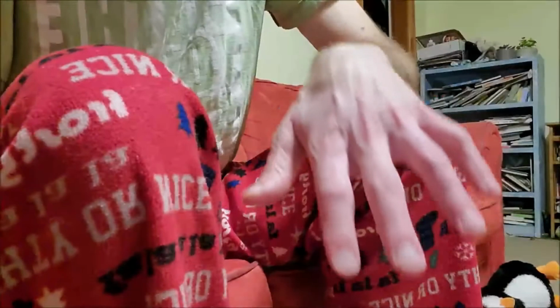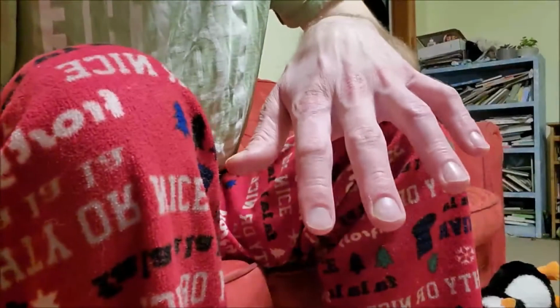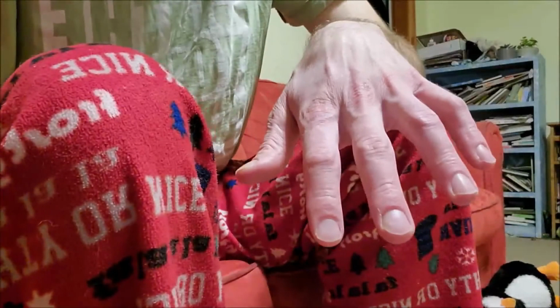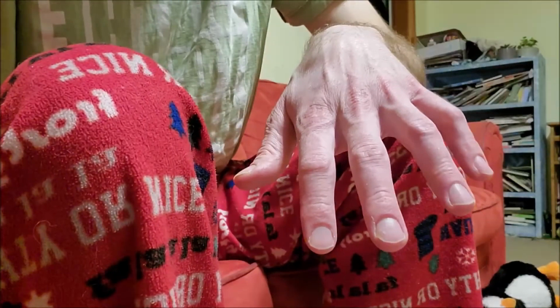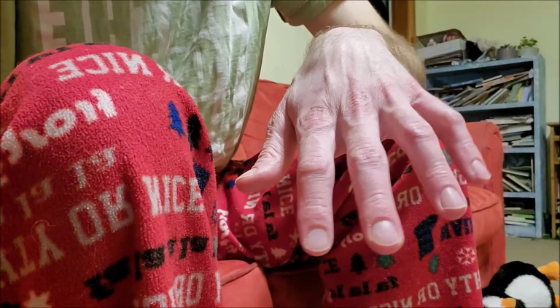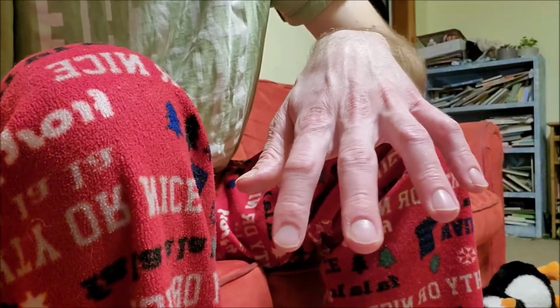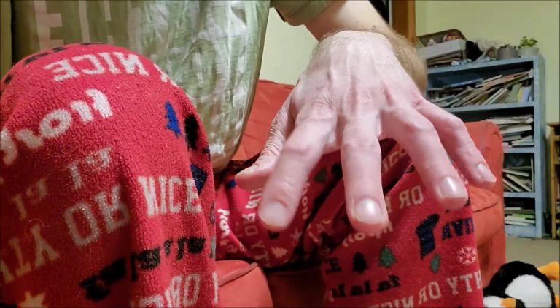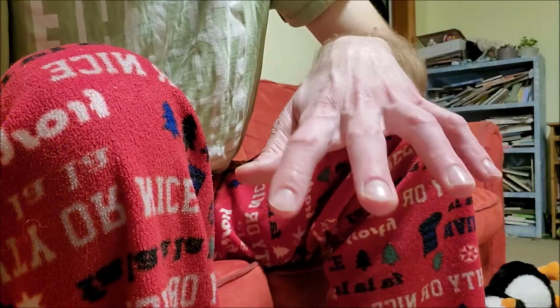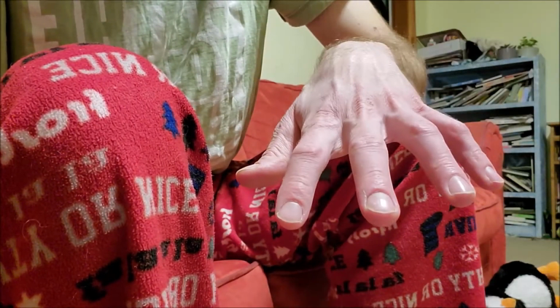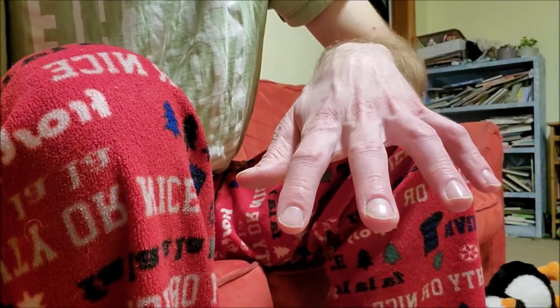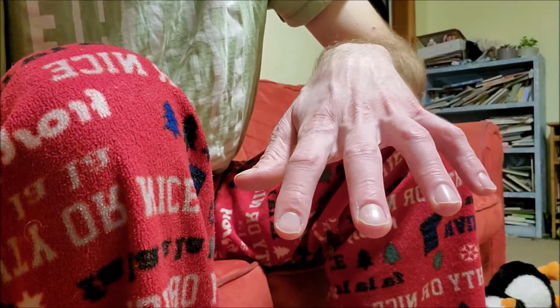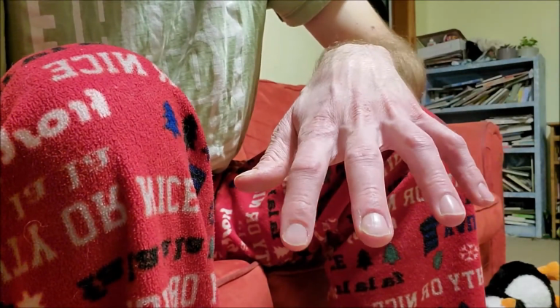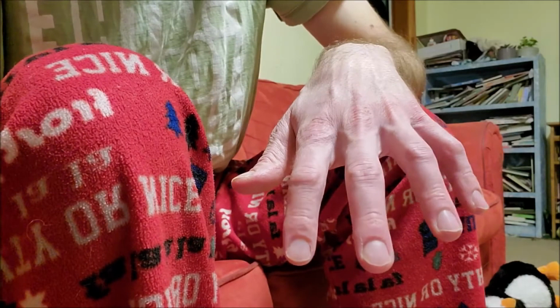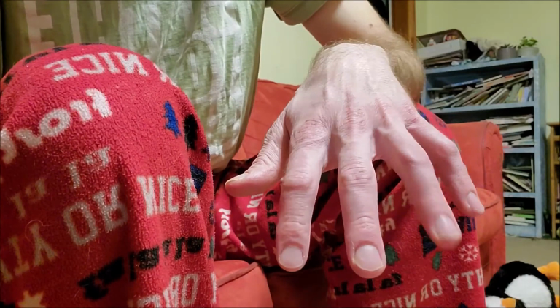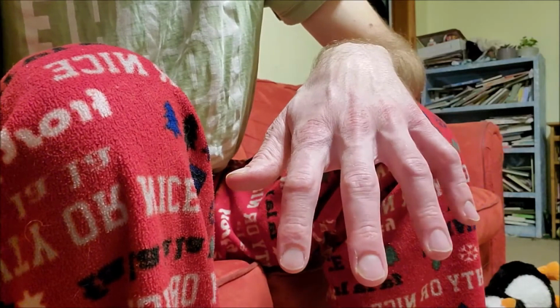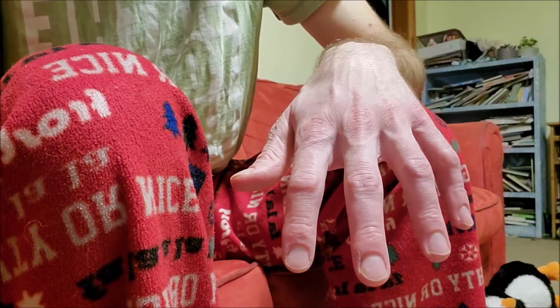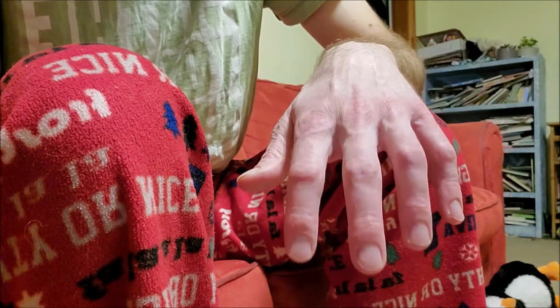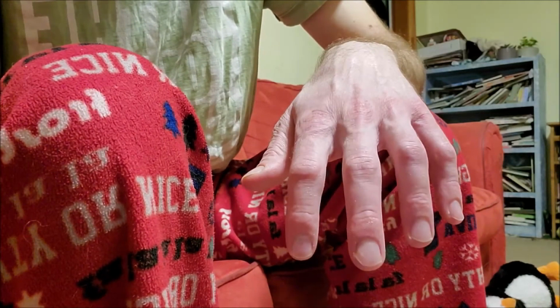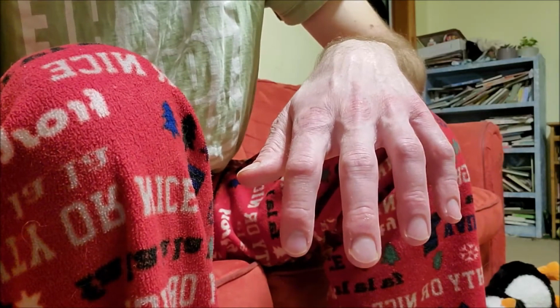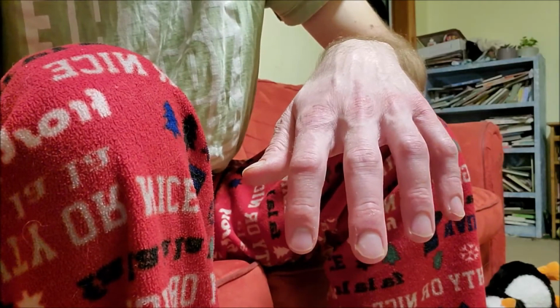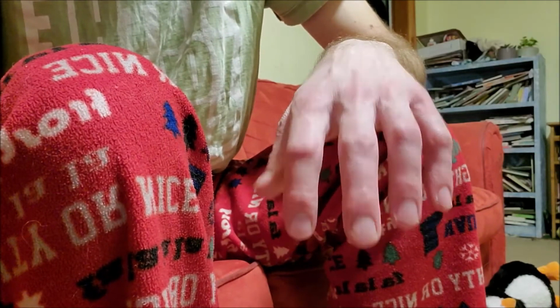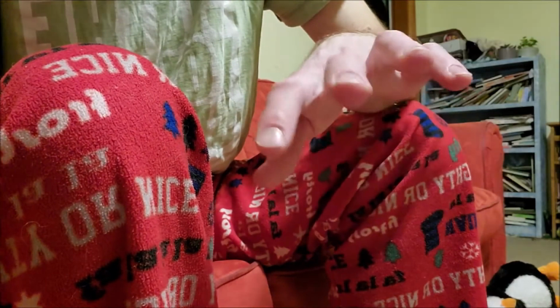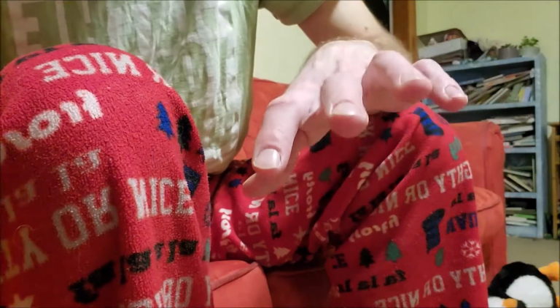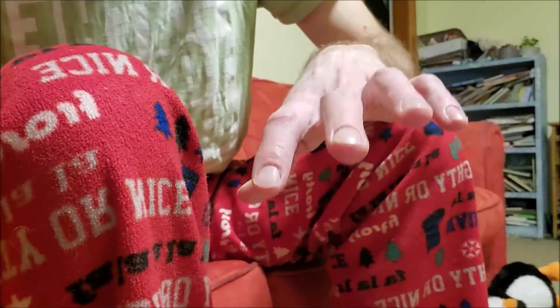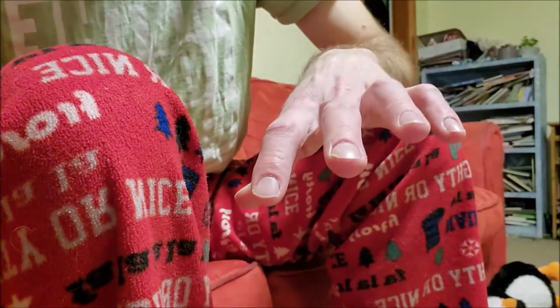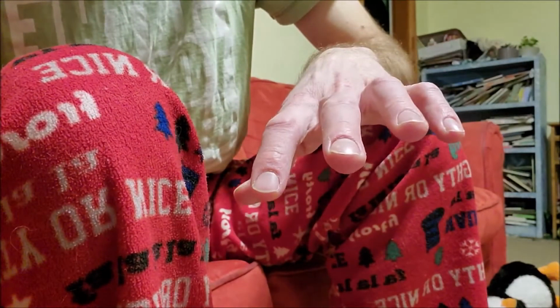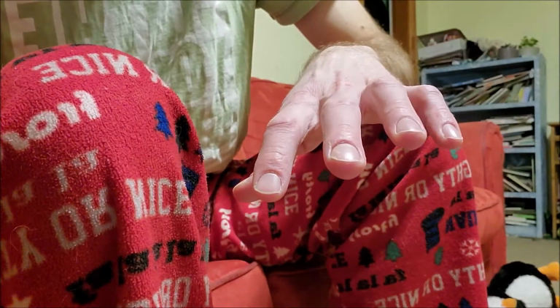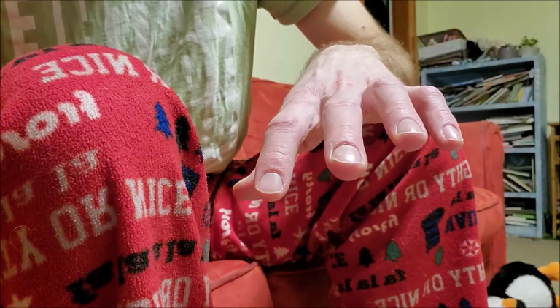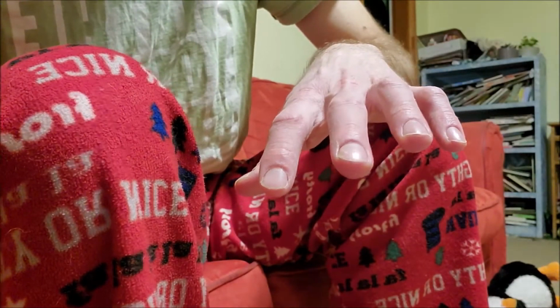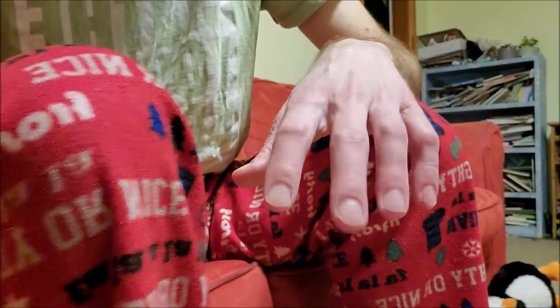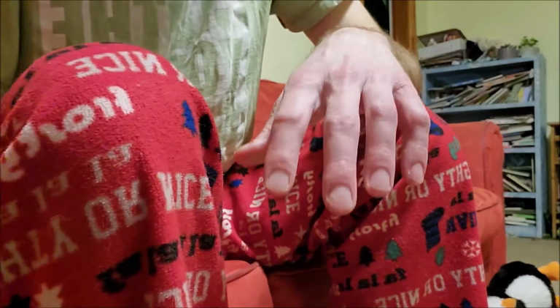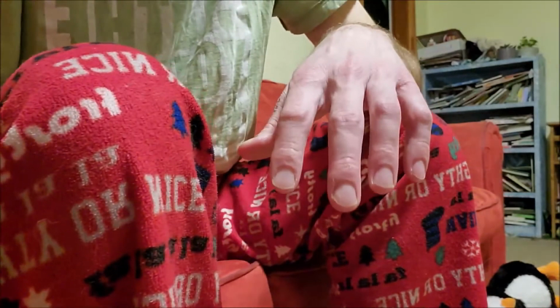At work I have to wash my hands a lot, and just all the making and stuff tends to dry them out, so we're gonna put lotion on.